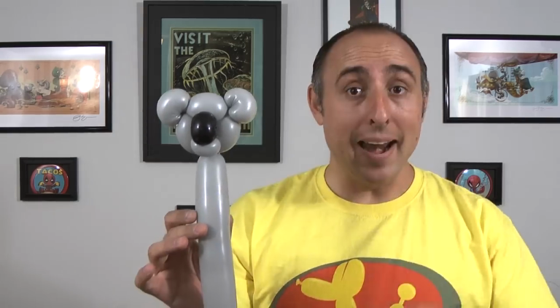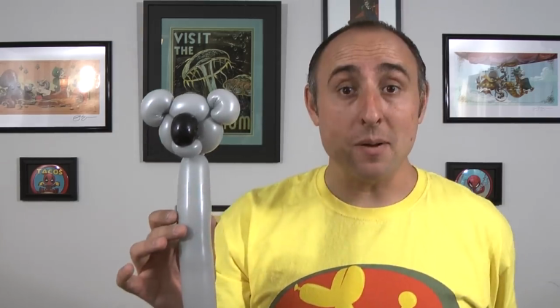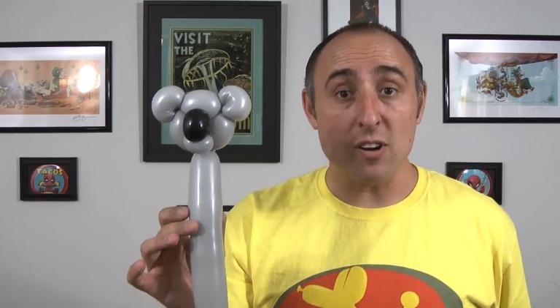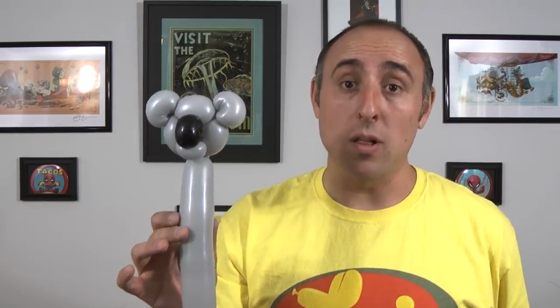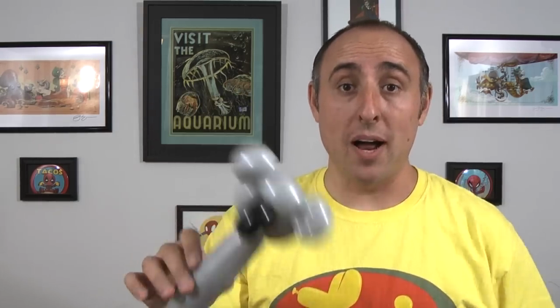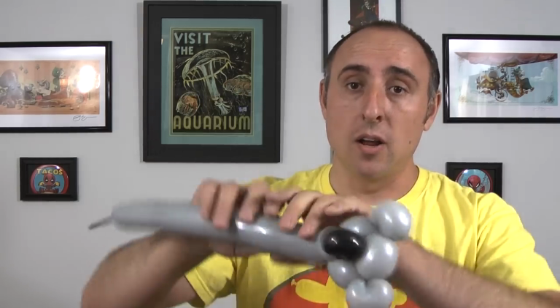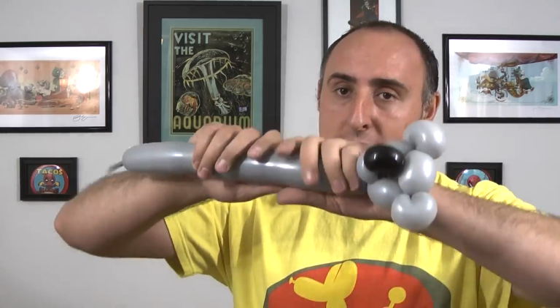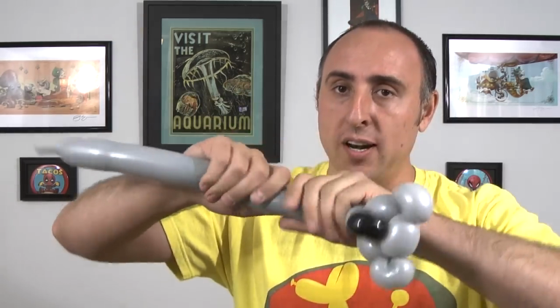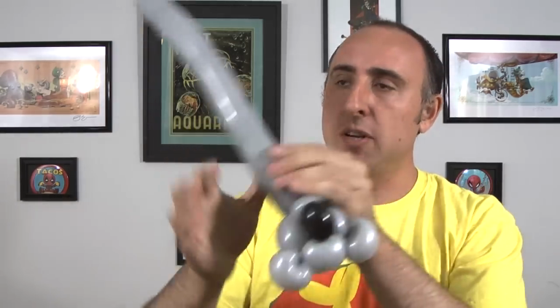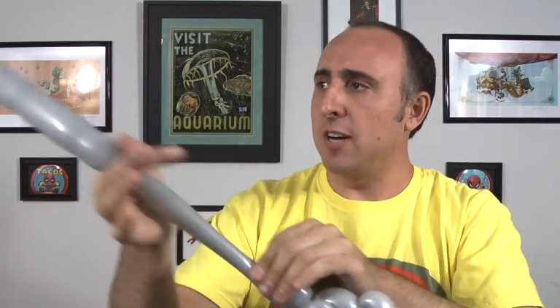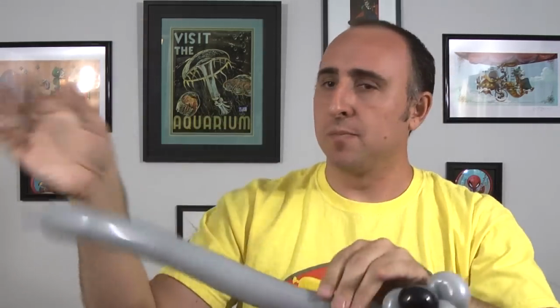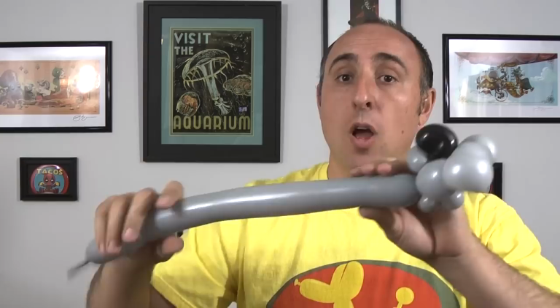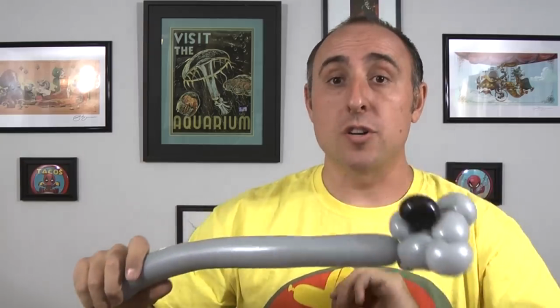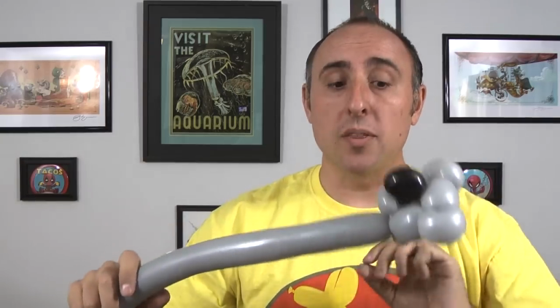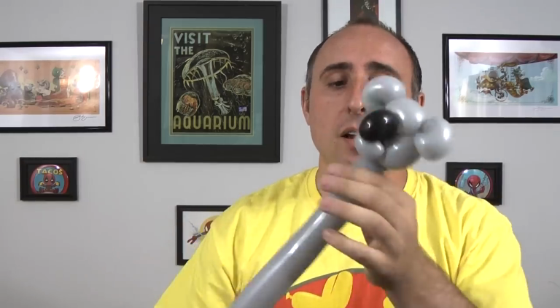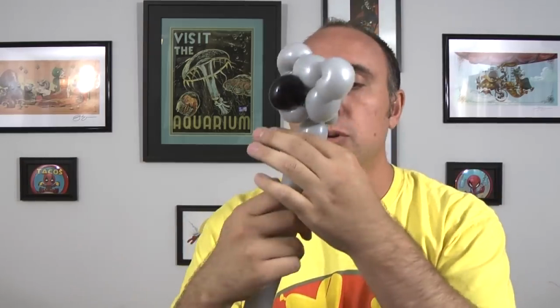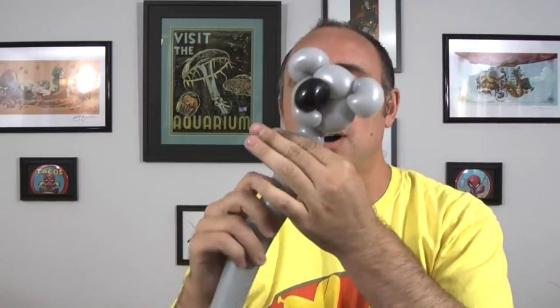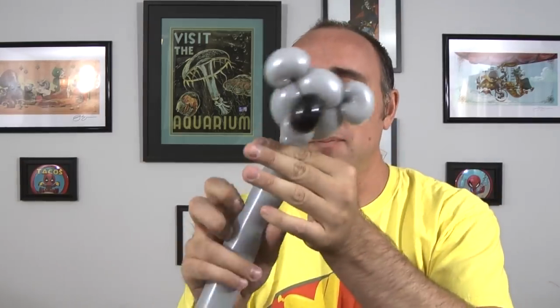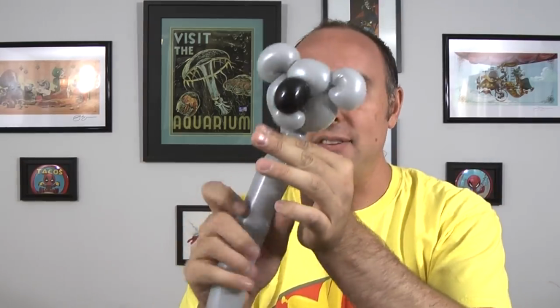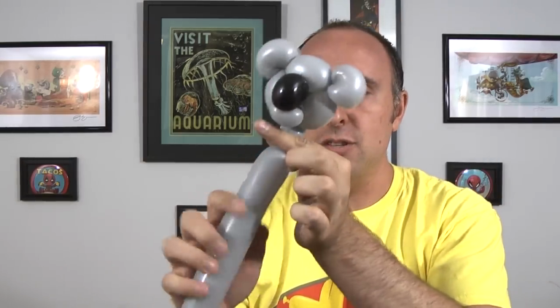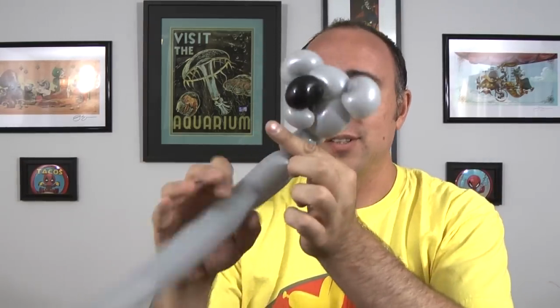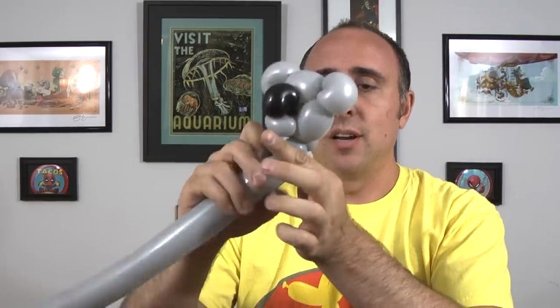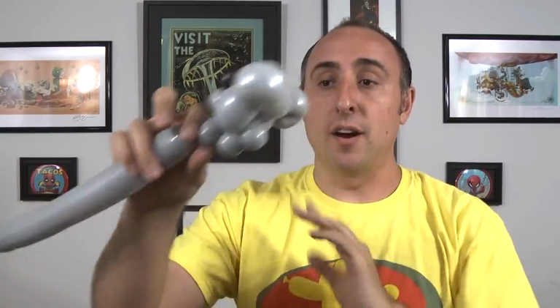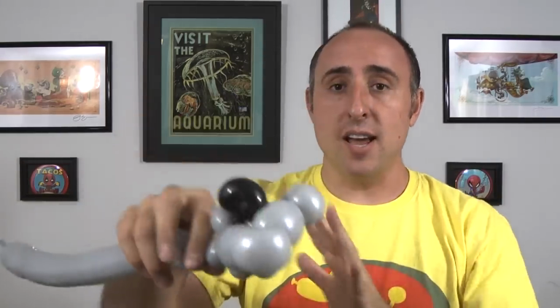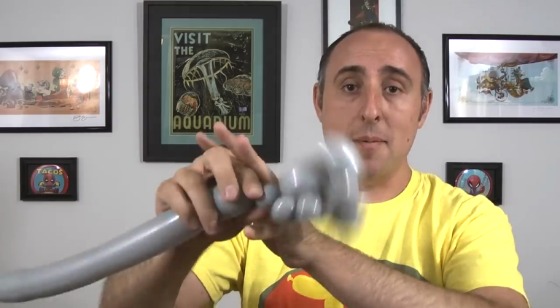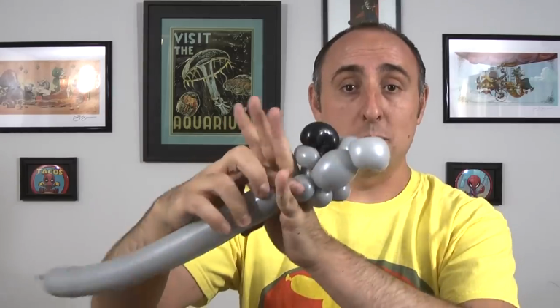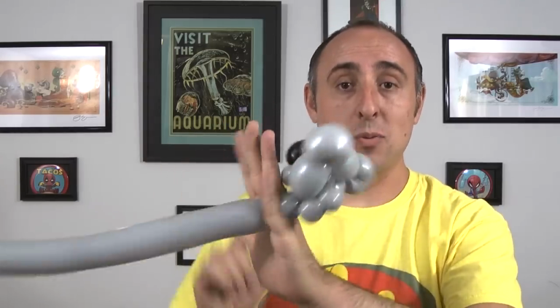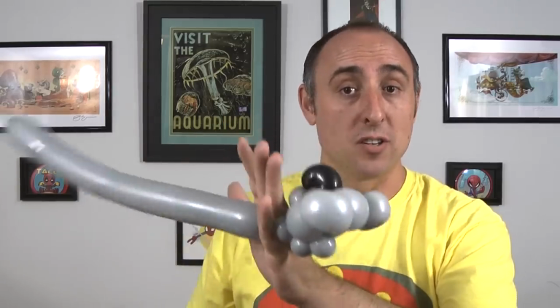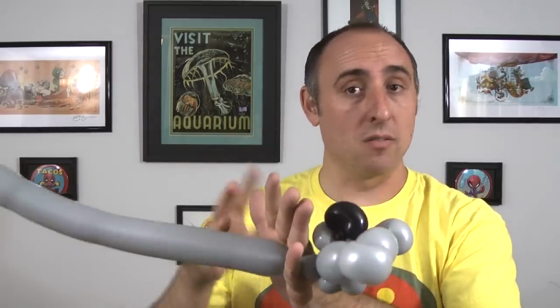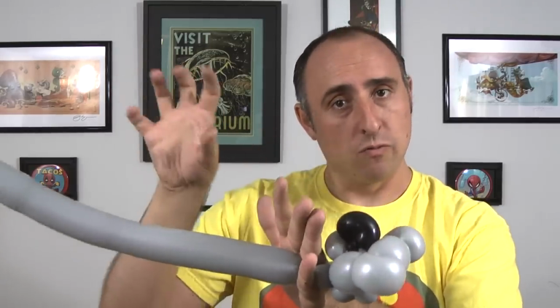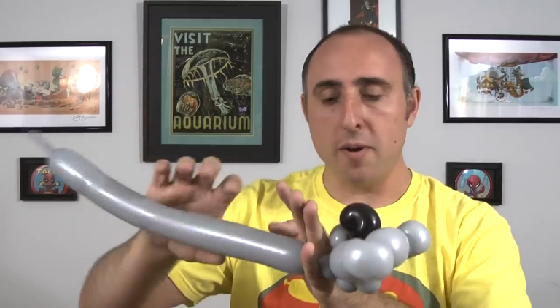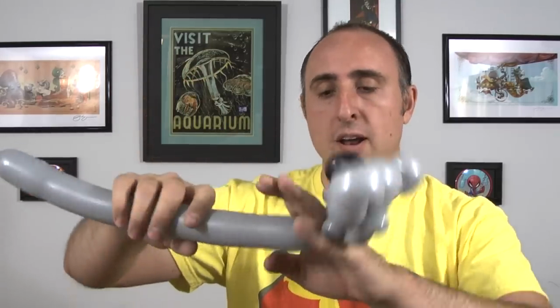And now it's time to make the rest of the koala bear body. You want to give the balloon a nice squeeze and a stretch. We're going to start with the neck. We're going to twist a small bubble about half an inch. There's the neck. I'm going to put it on my finger so I can free up my other hand.